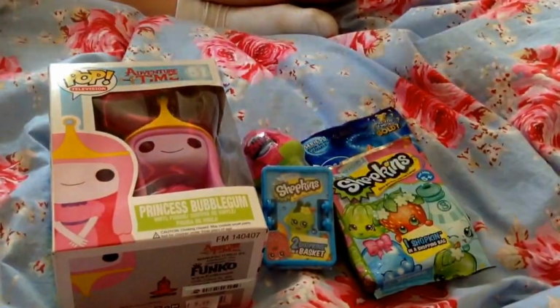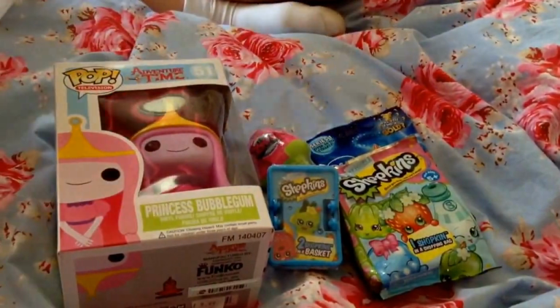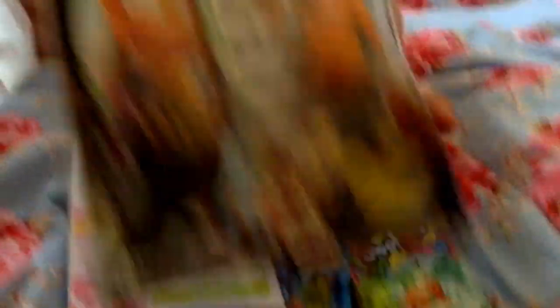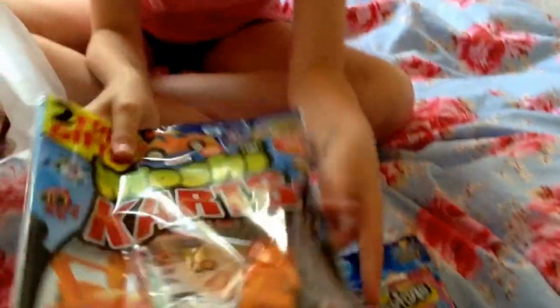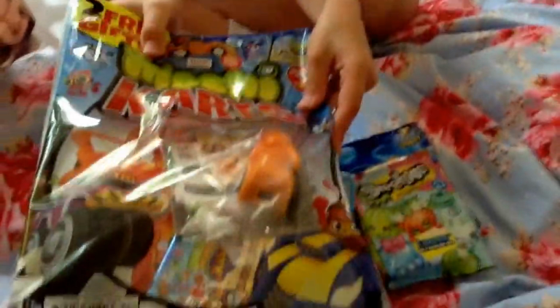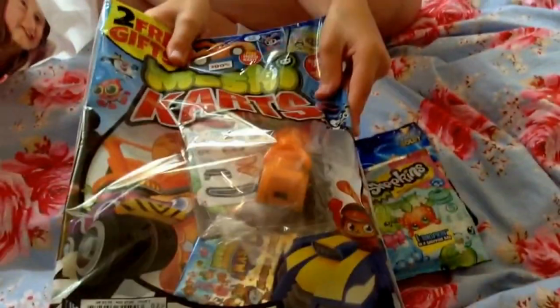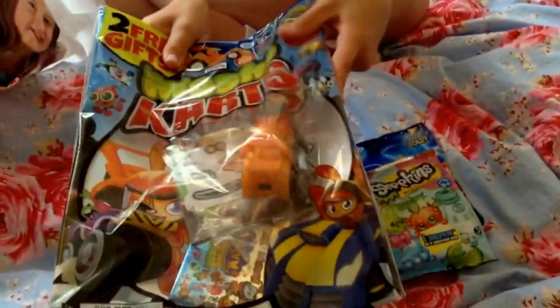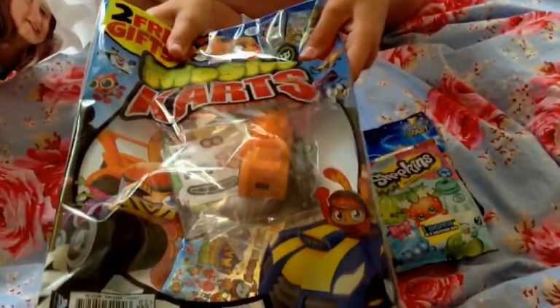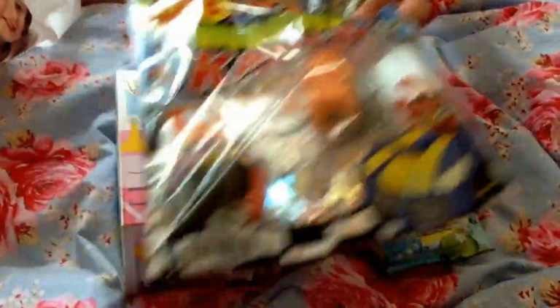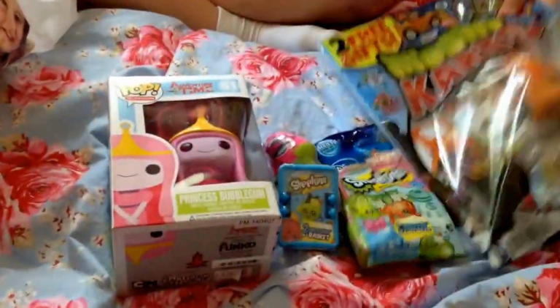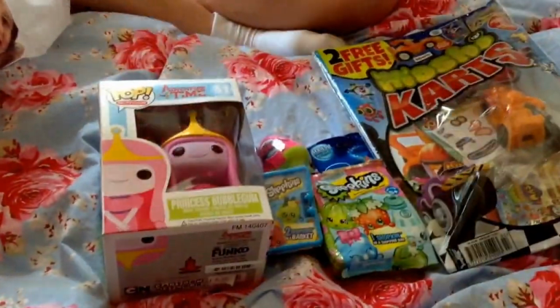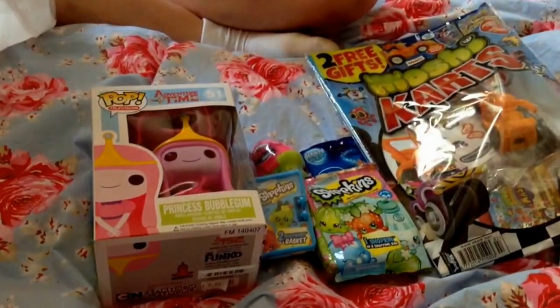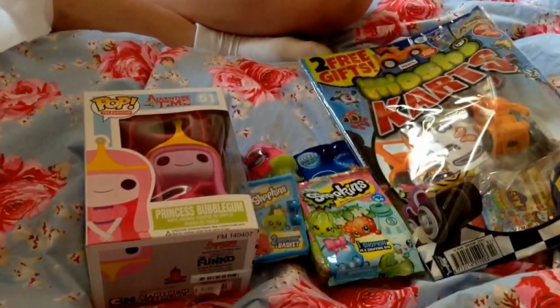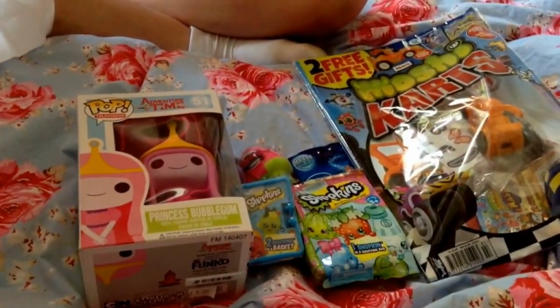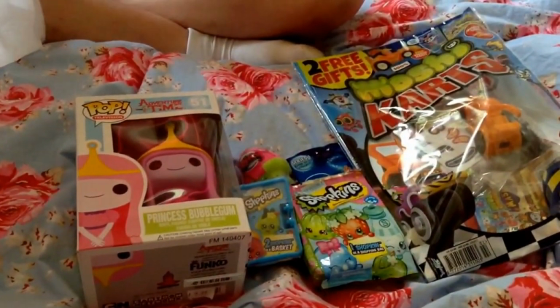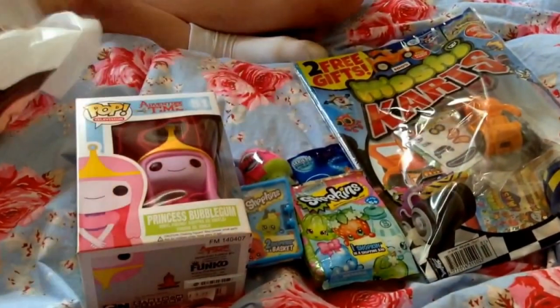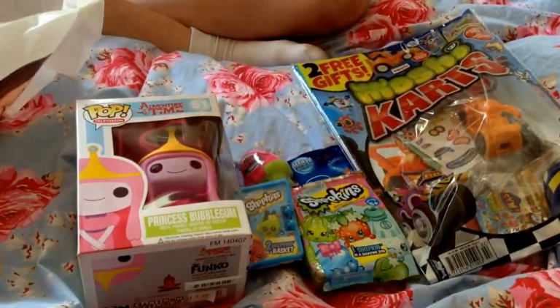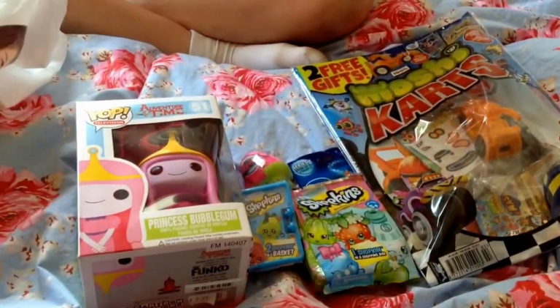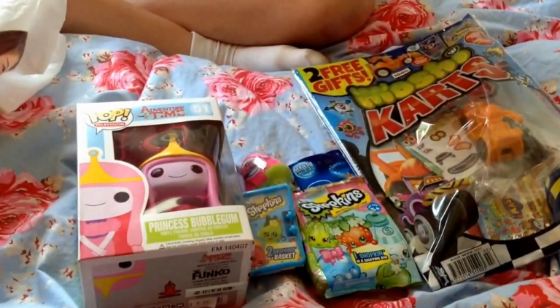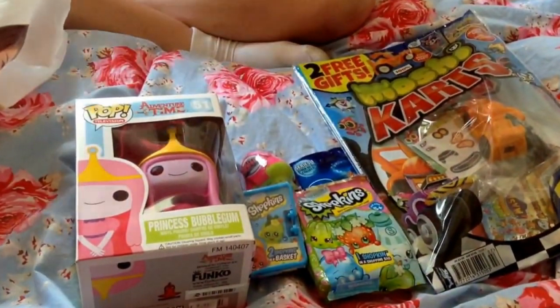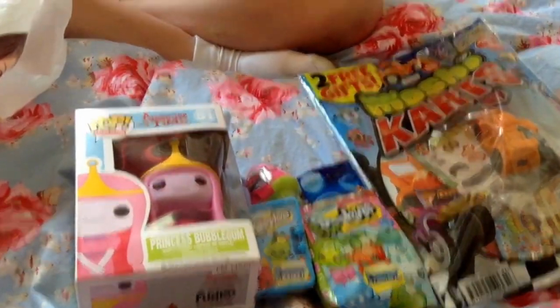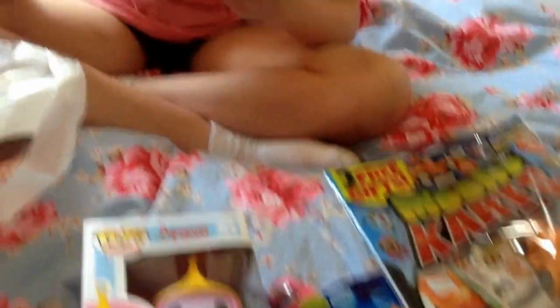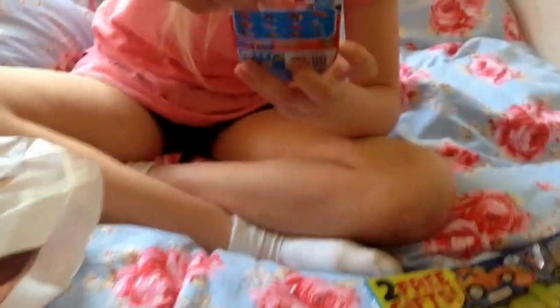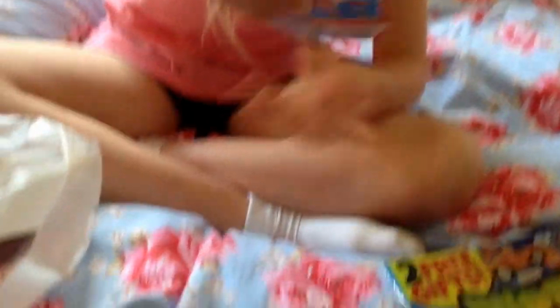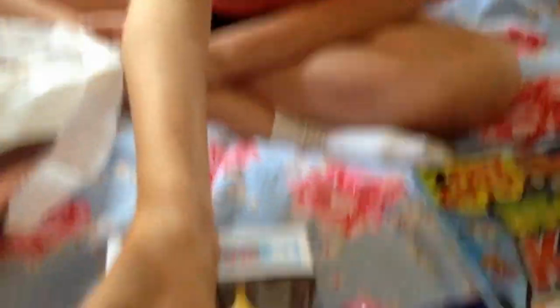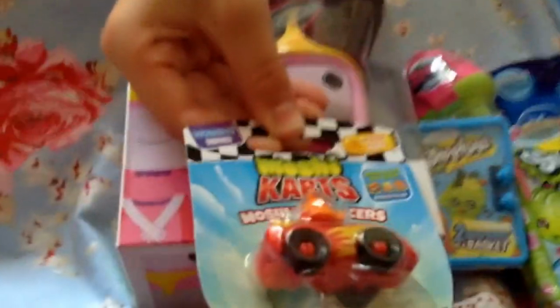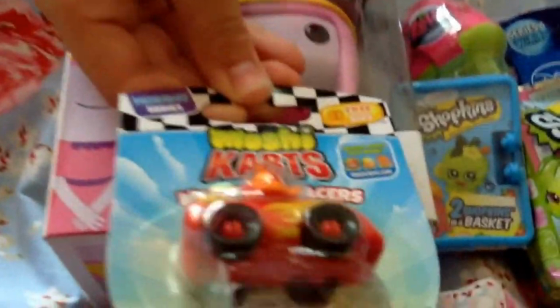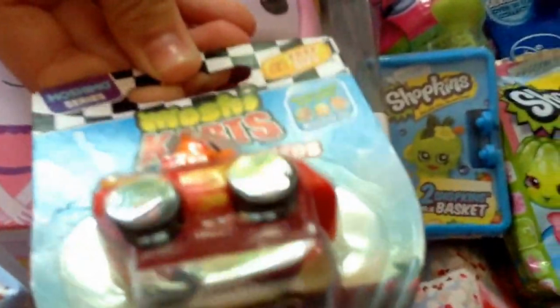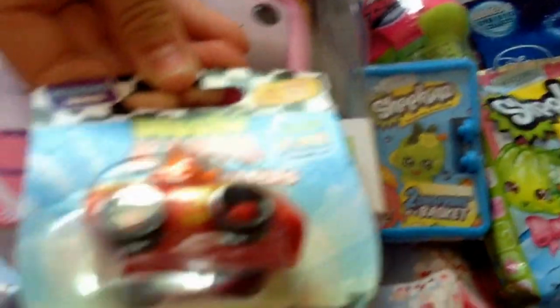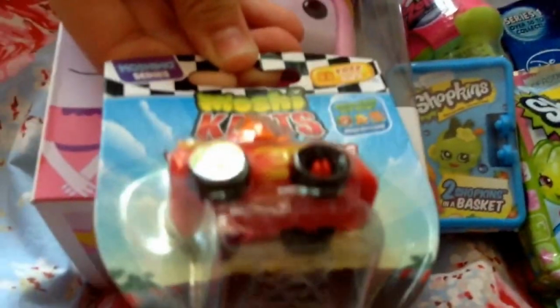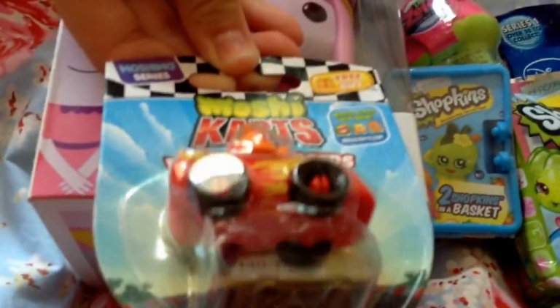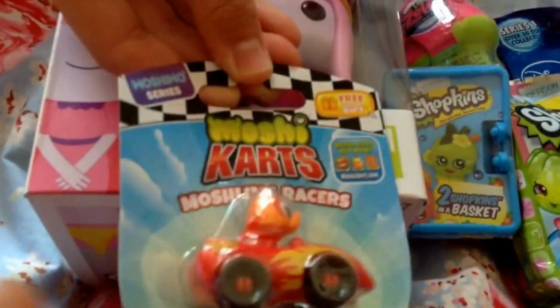I got a Moshi Karts magazine and a Moshi Karts little micro figure — it's a little Bernie and a little kart, which is so cute.